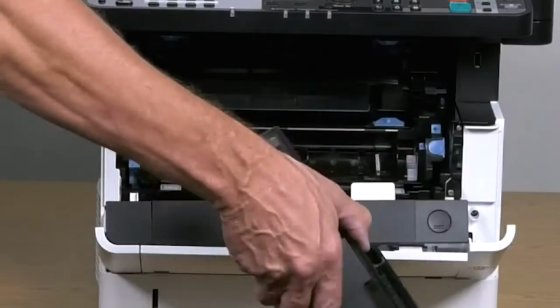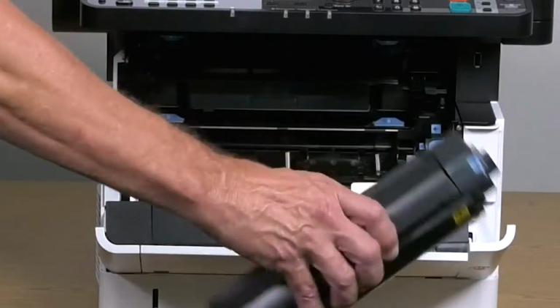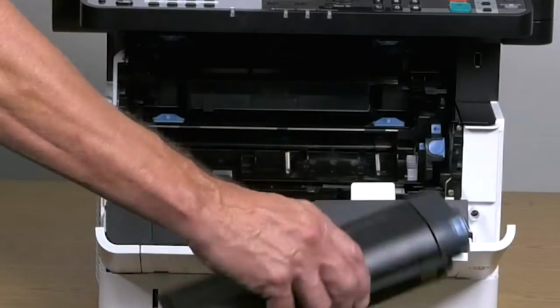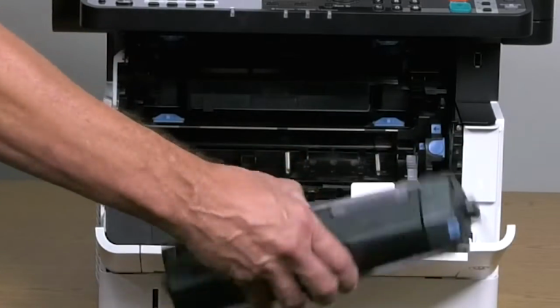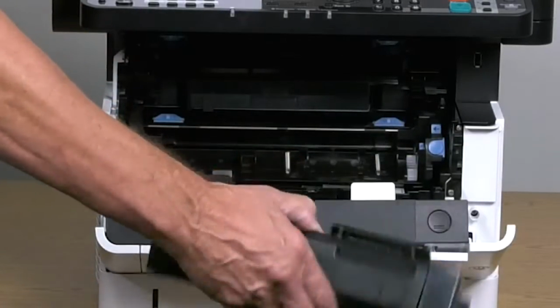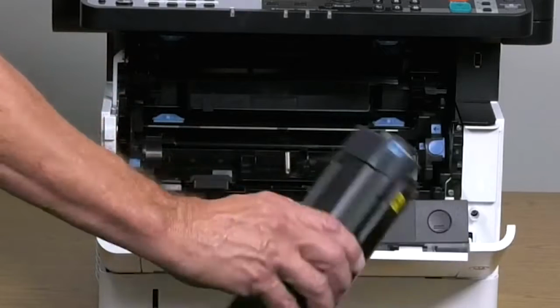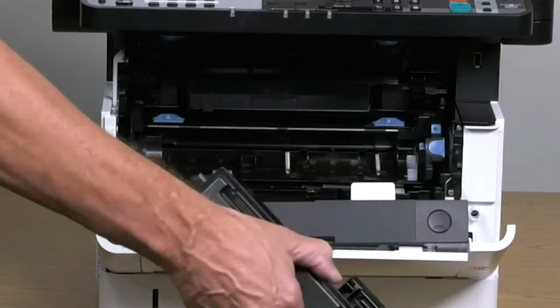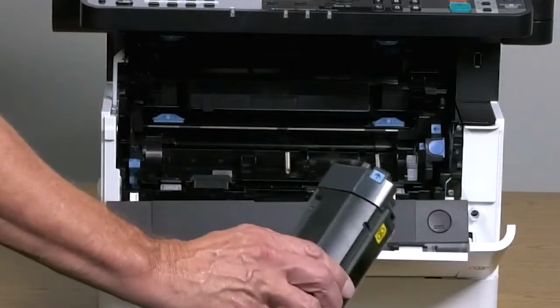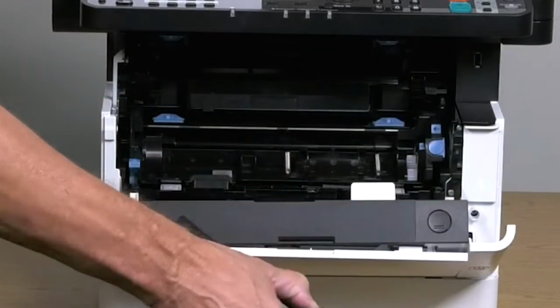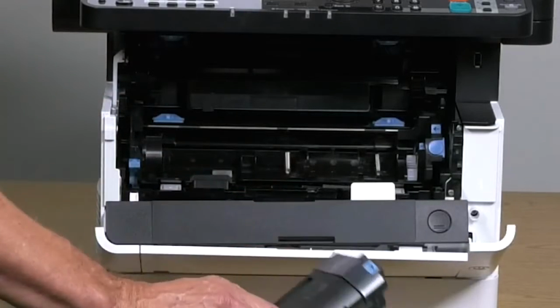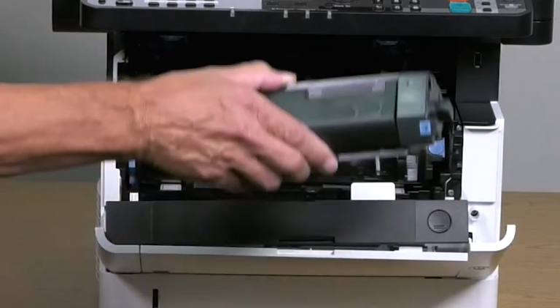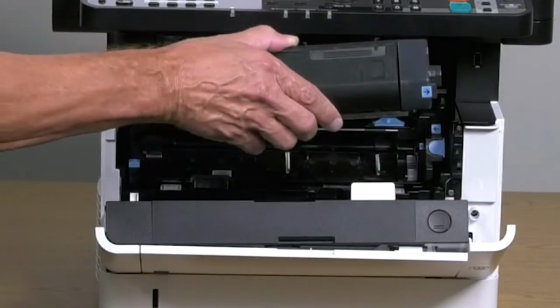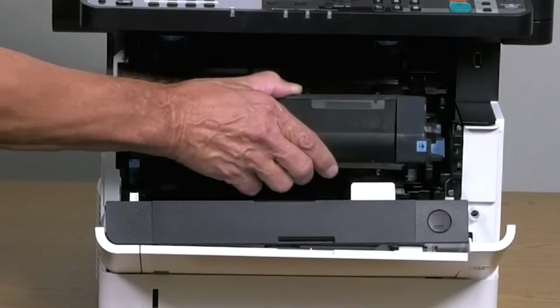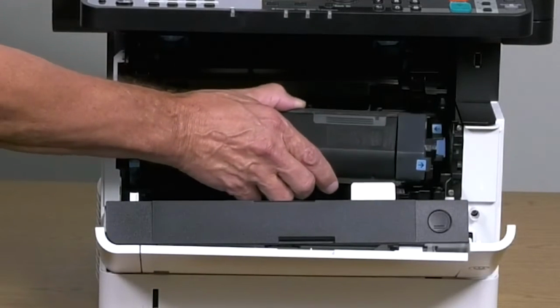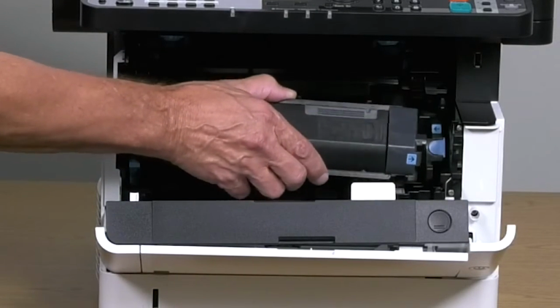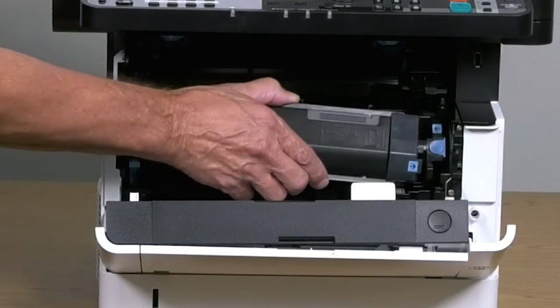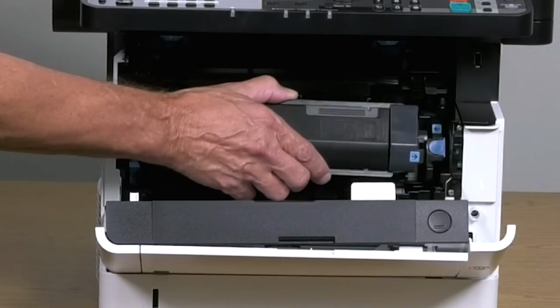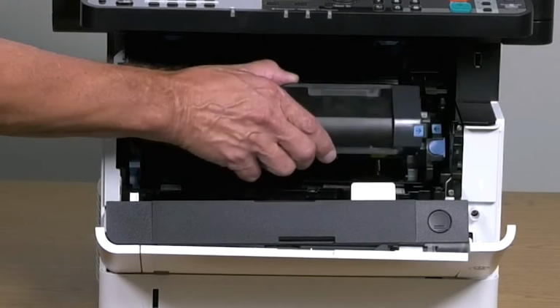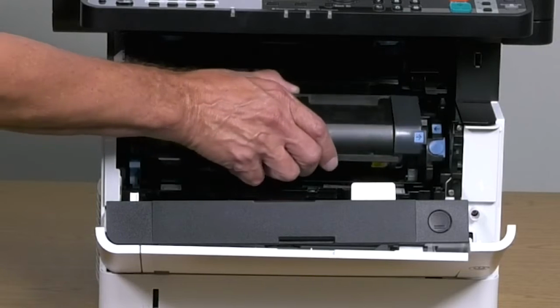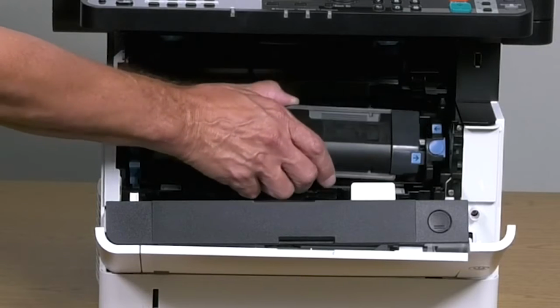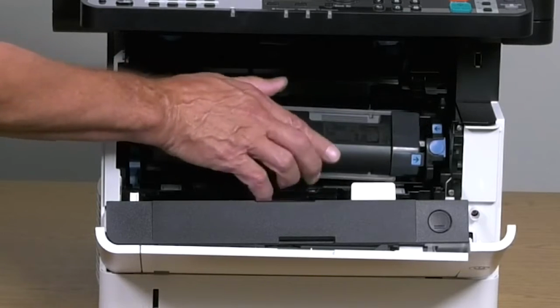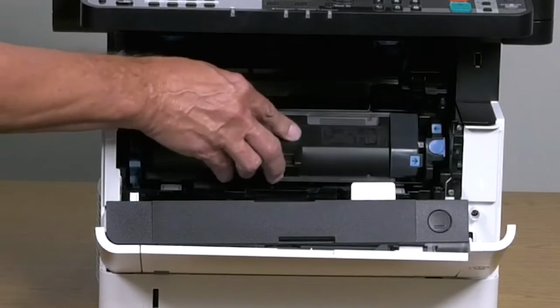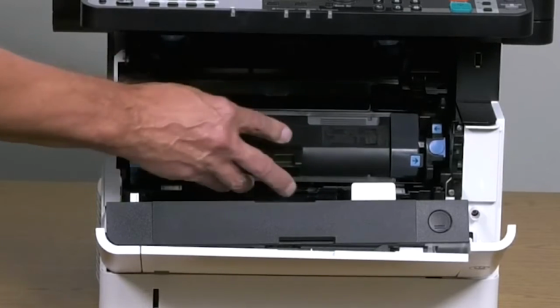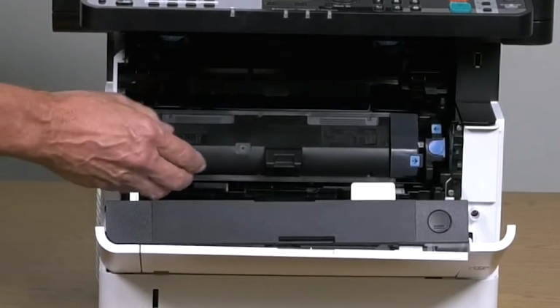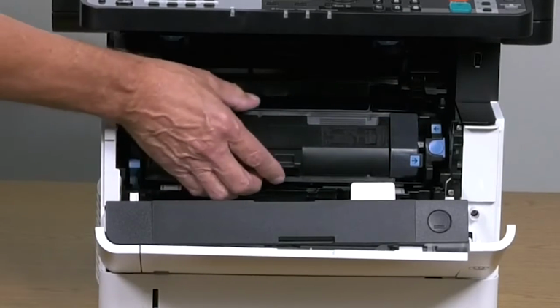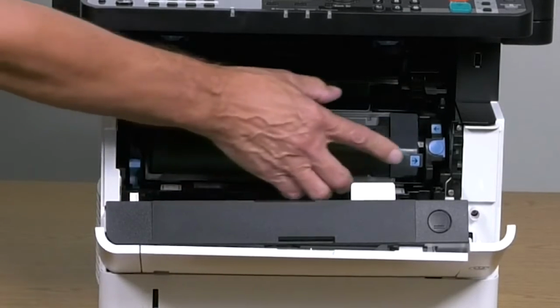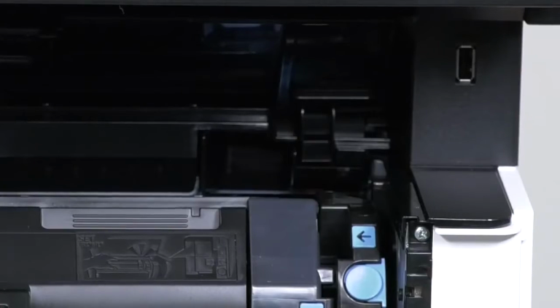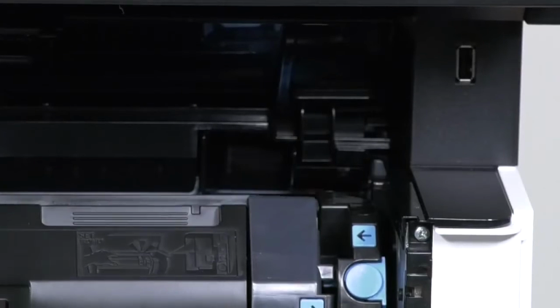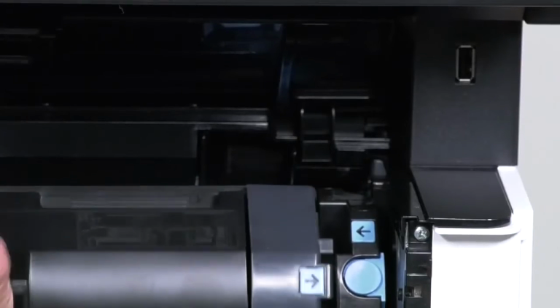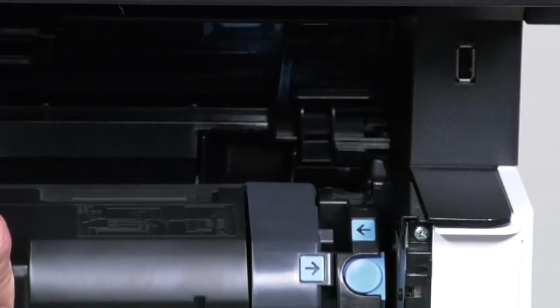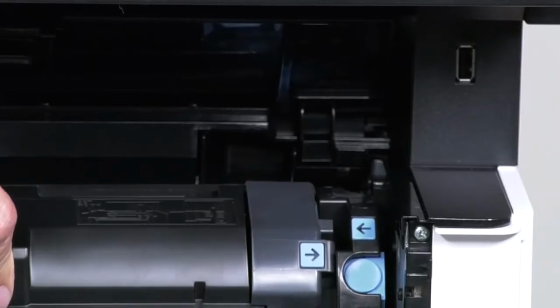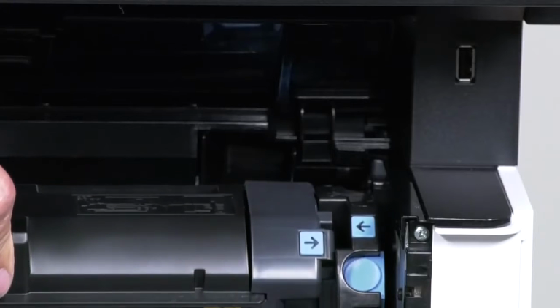Shake the toner back and forth five or six times. Grasp the container at this location and insert it into the printer, then rotate the cartridge up until these two arrows are pointing towards each other. You should hear an audible confirmation click.